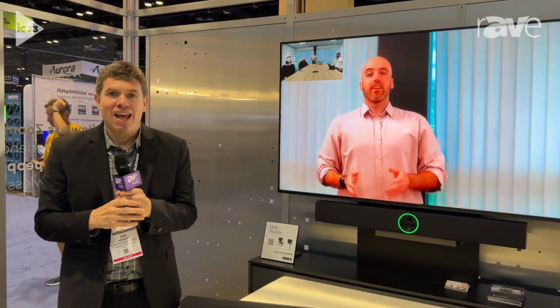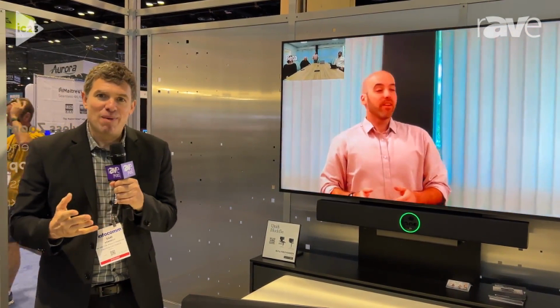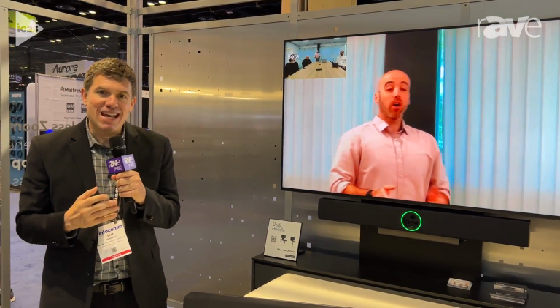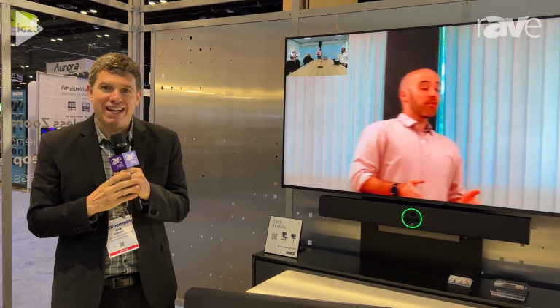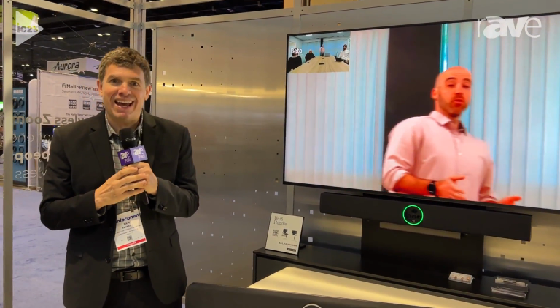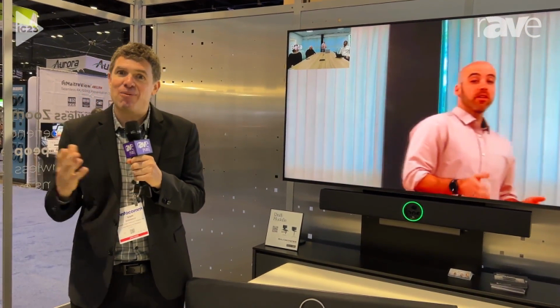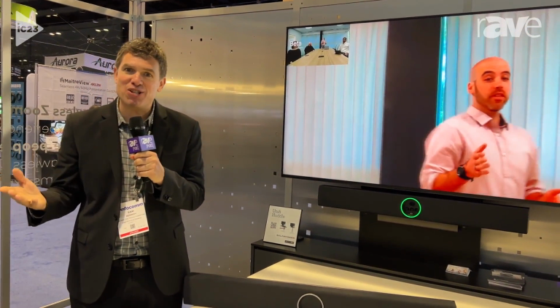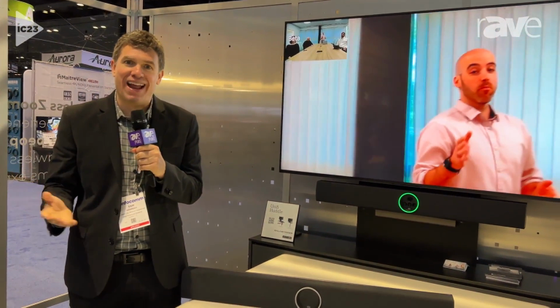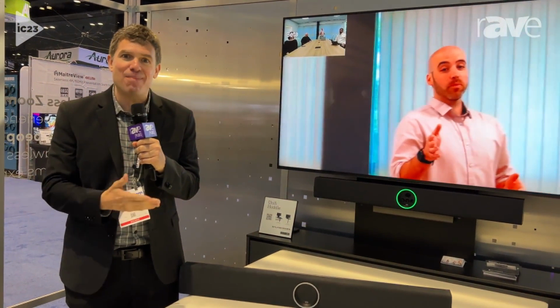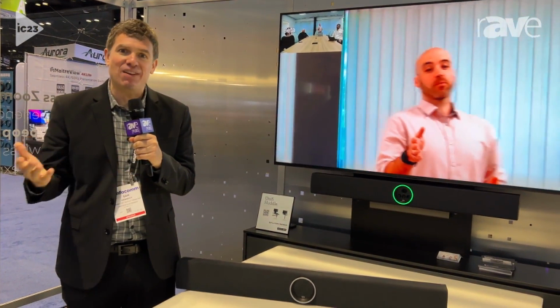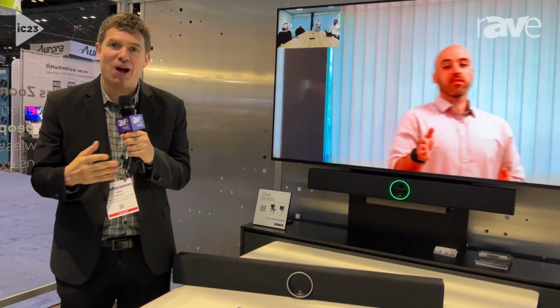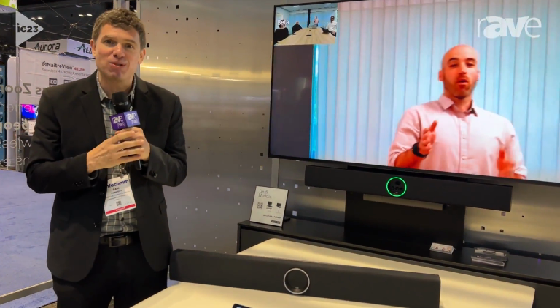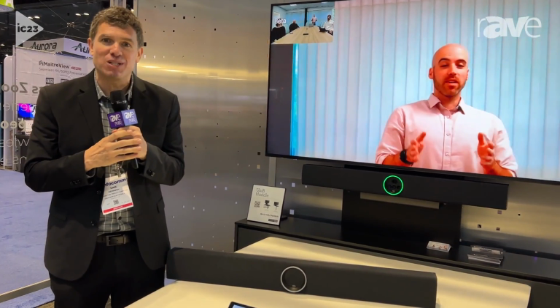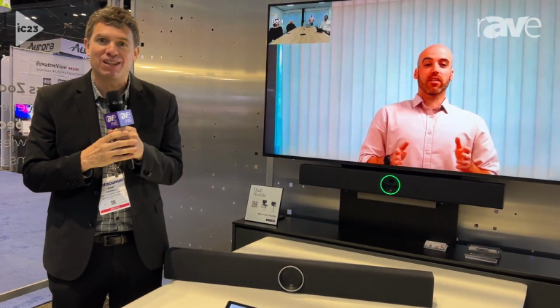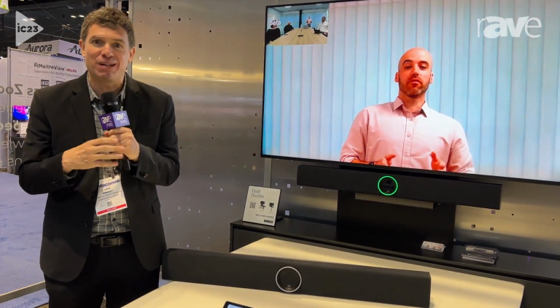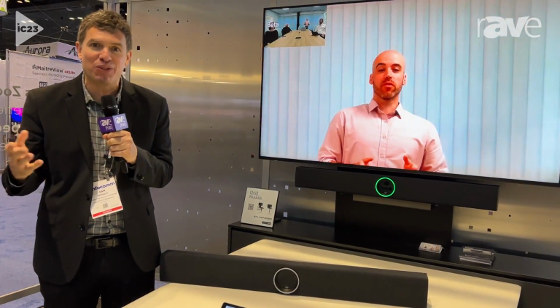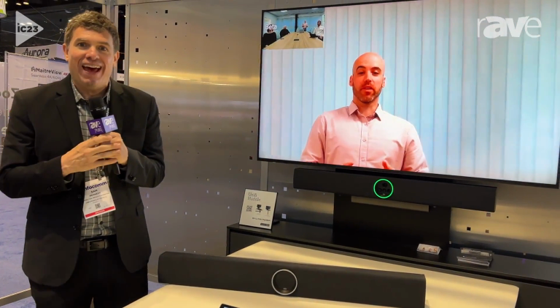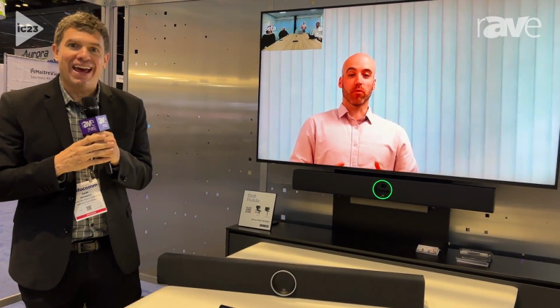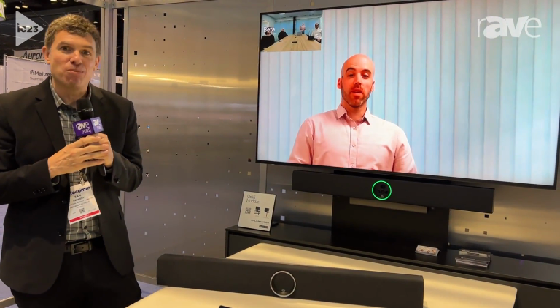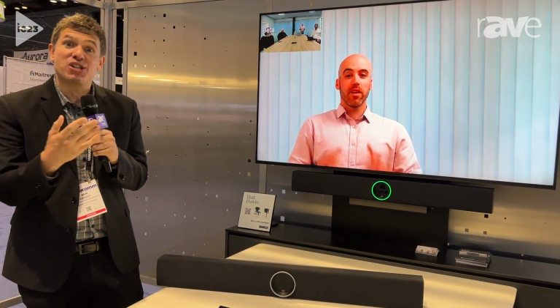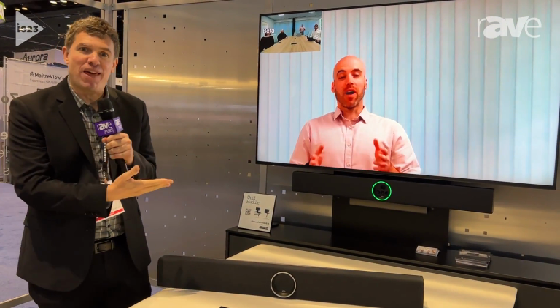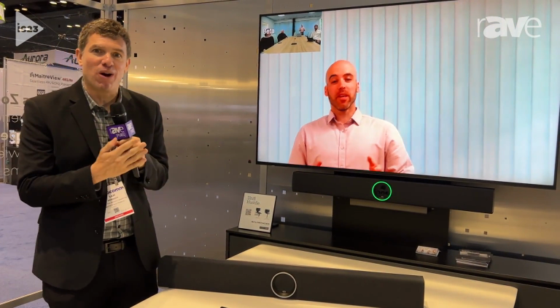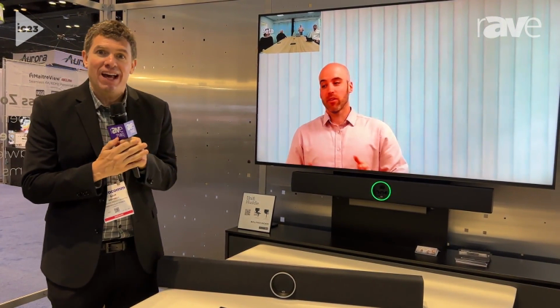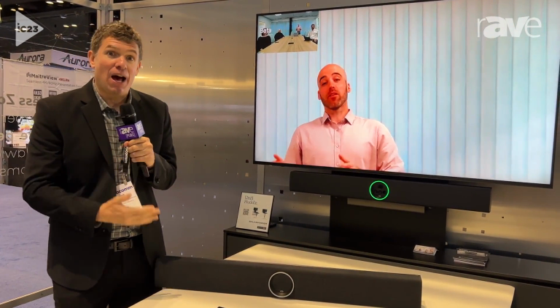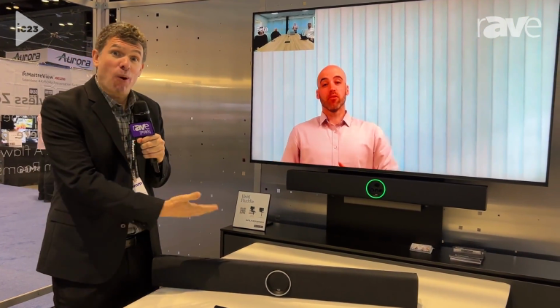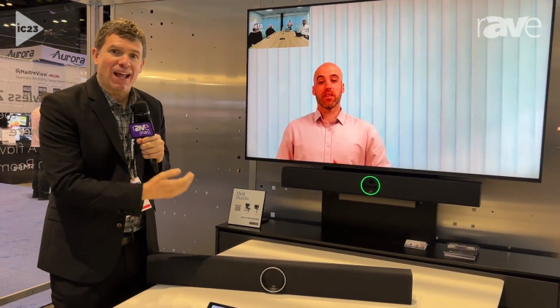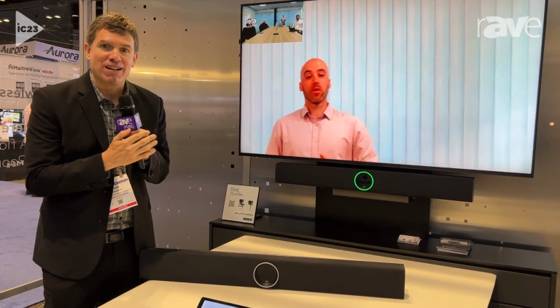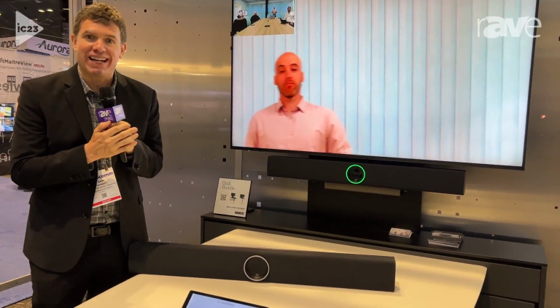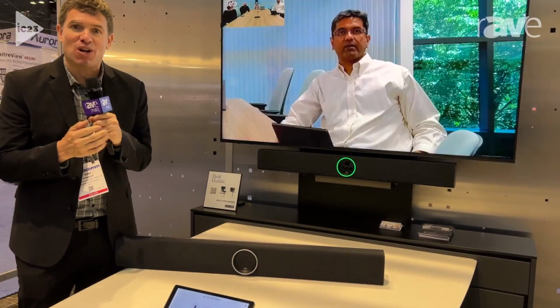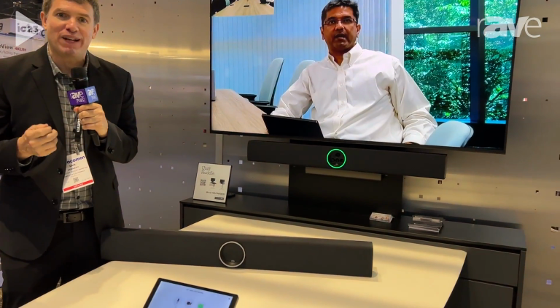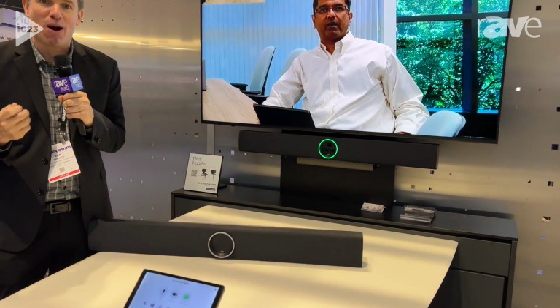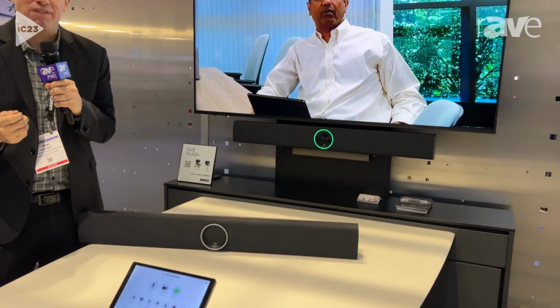Hello, my name is Sam Kennedy with Crestron. I am at the Infocom 2023 booth and wanted to share with everyone a new product that we recently announced called the Video Bar 70.